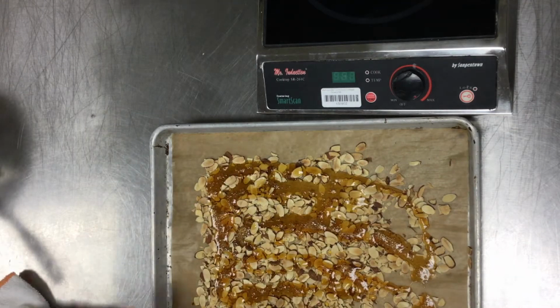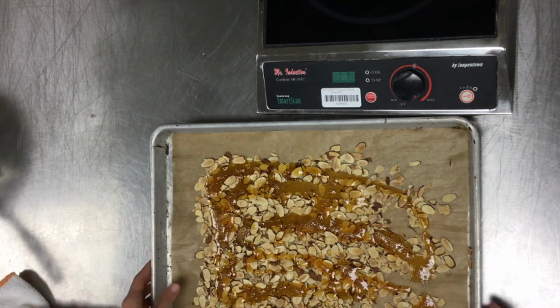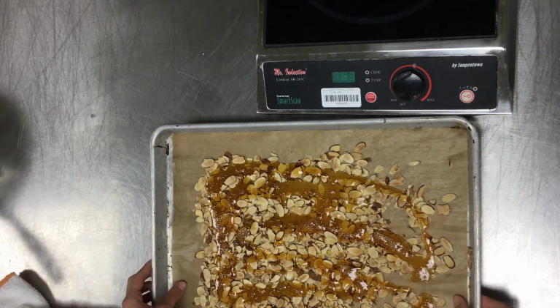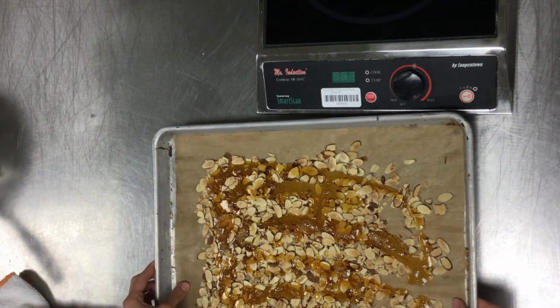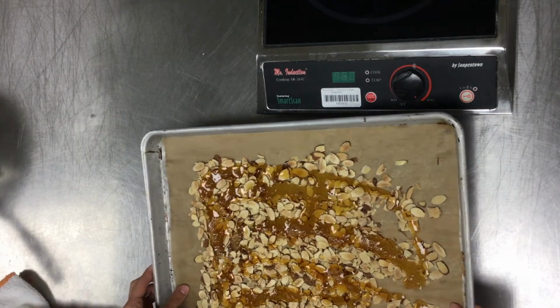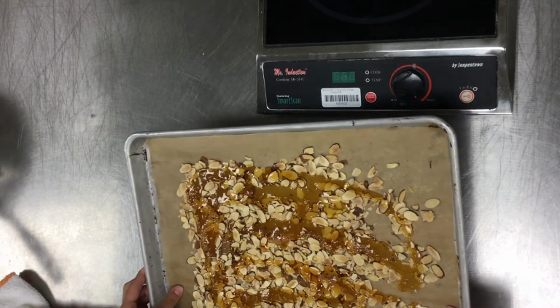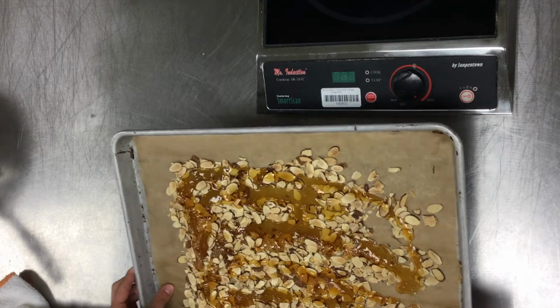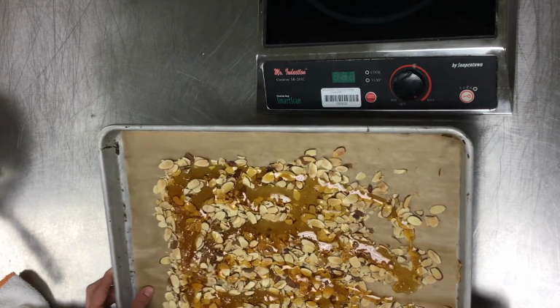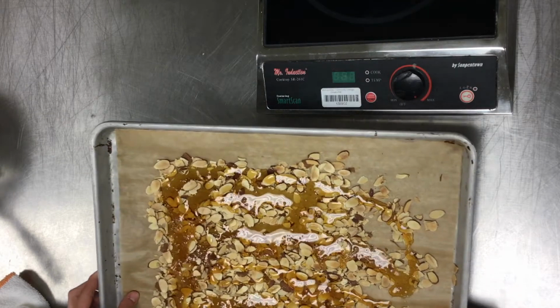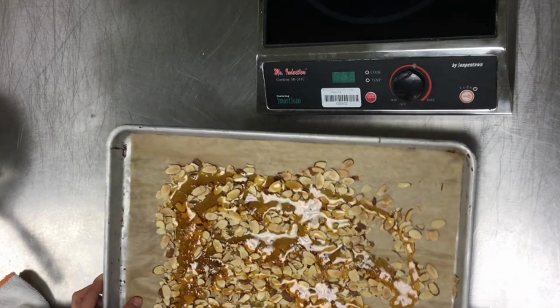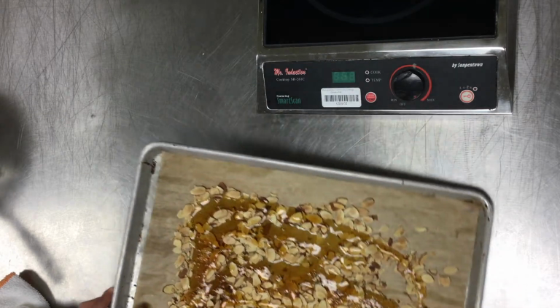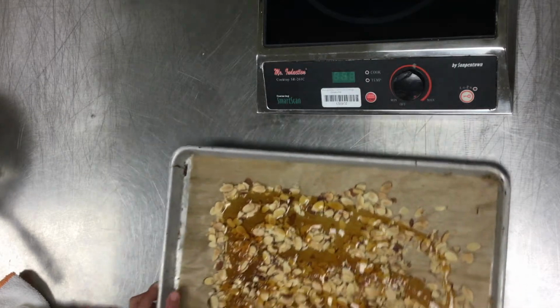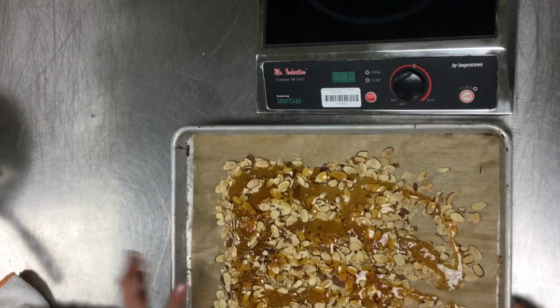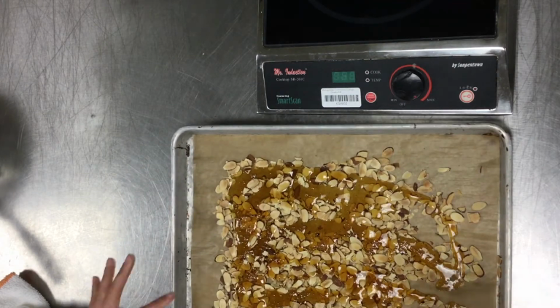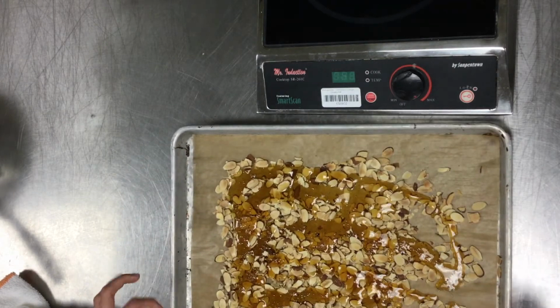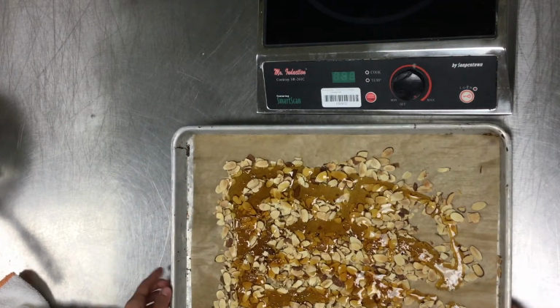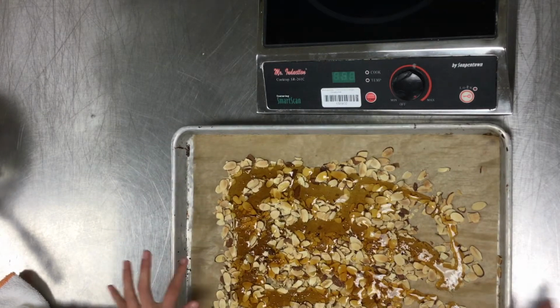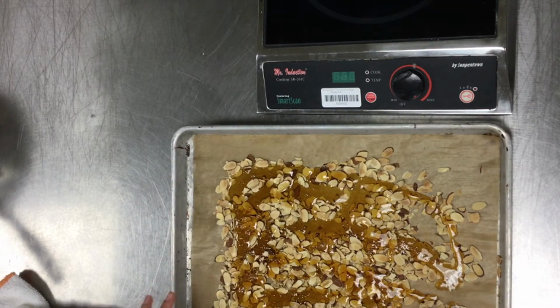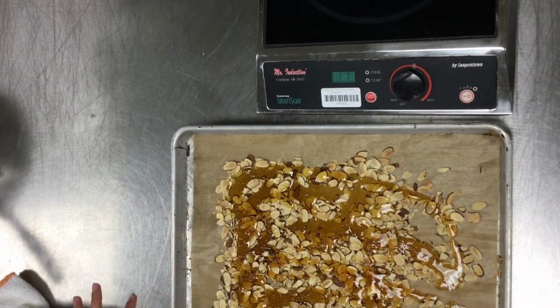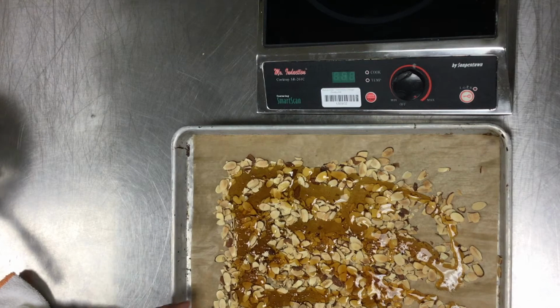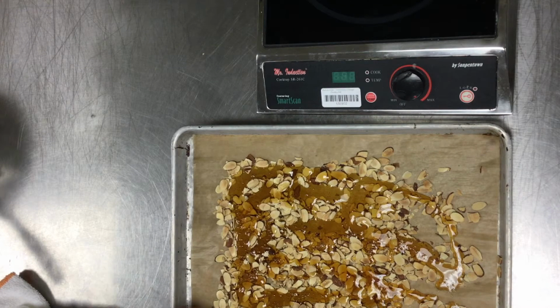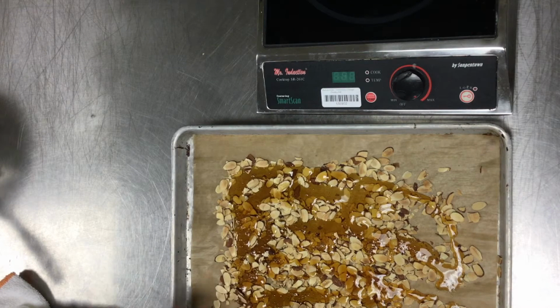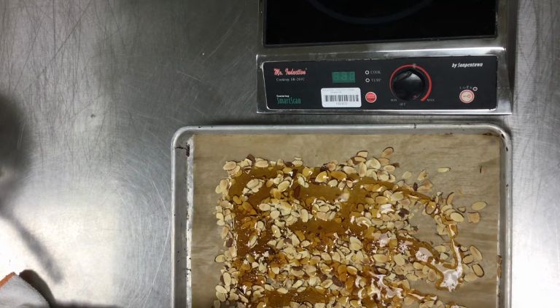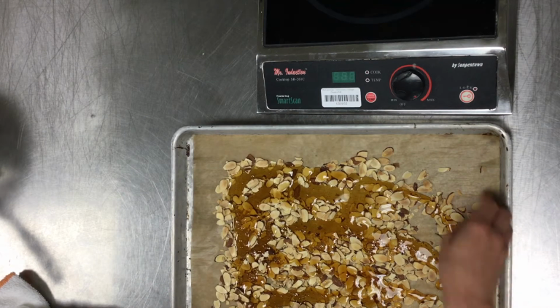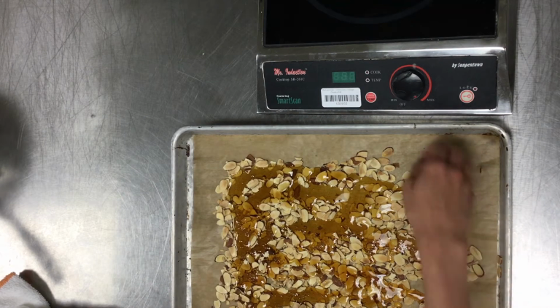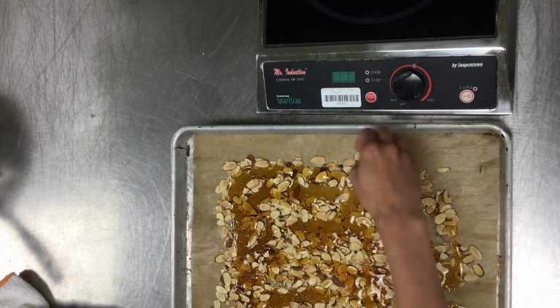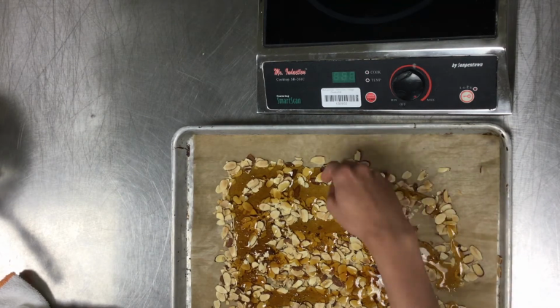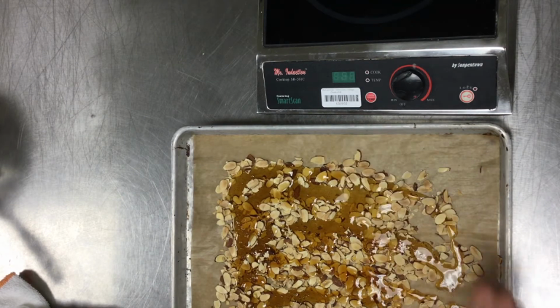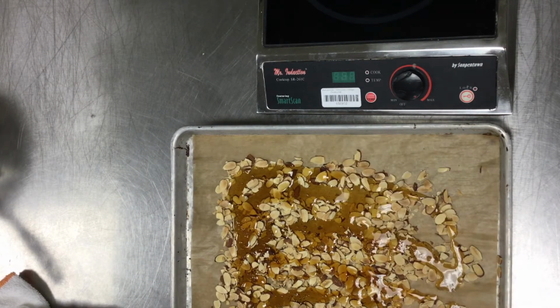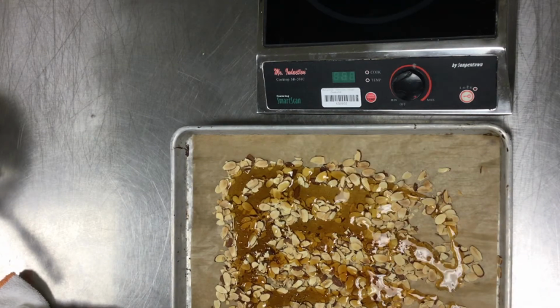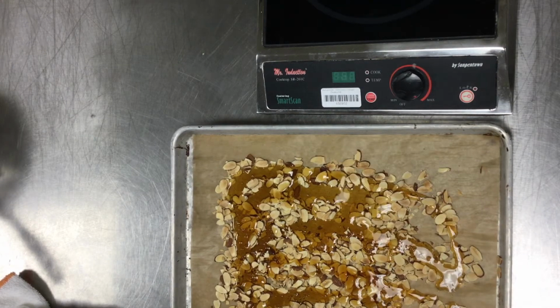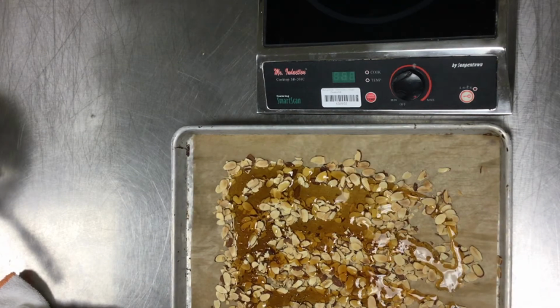From here, I just gently move it around a little bit. You don't want to move it too much because it can seize the sugar. It's okay if all the nuts aren't covered — sometimes I'll just kind of throw them back into the mix.